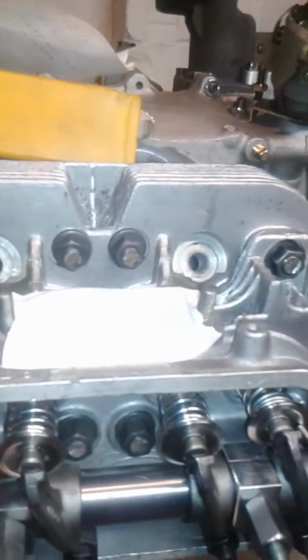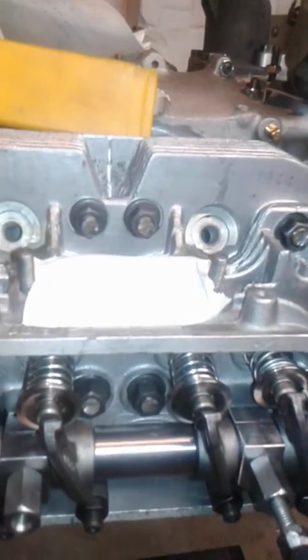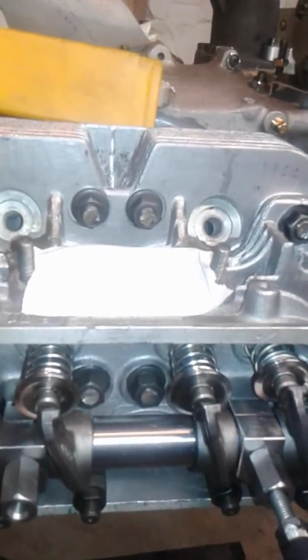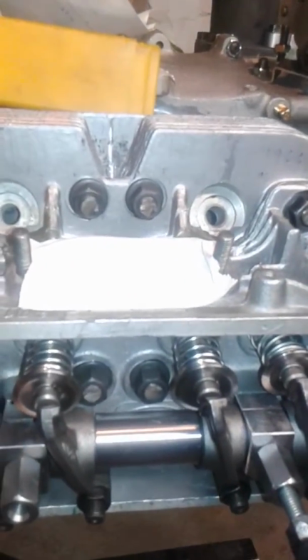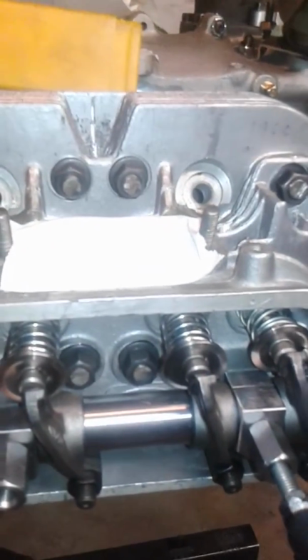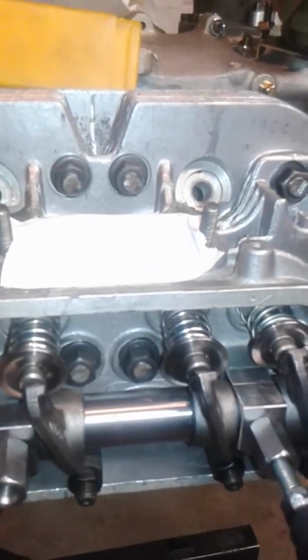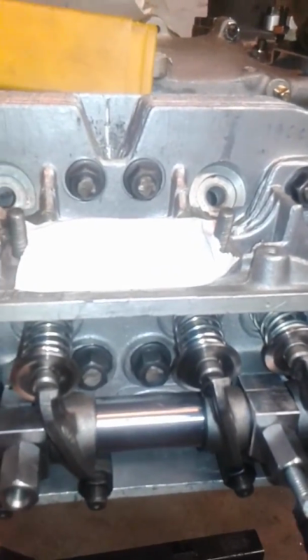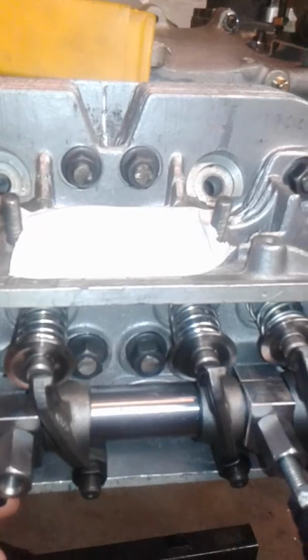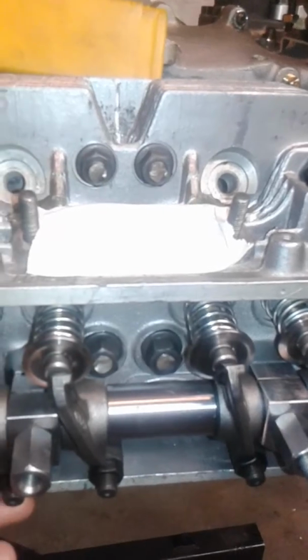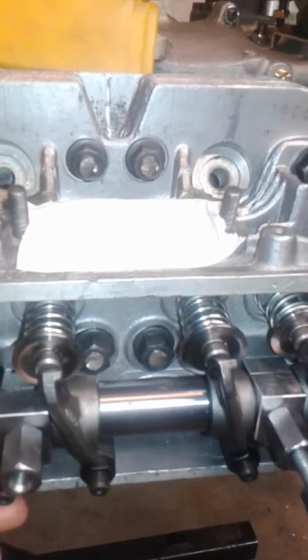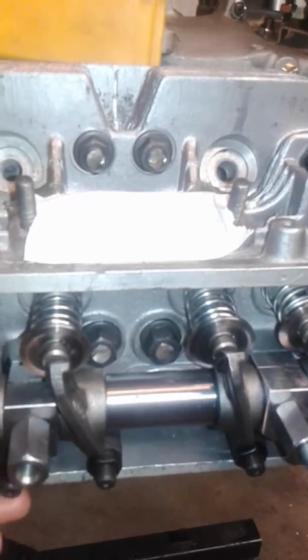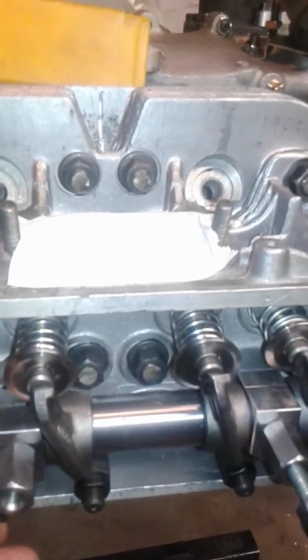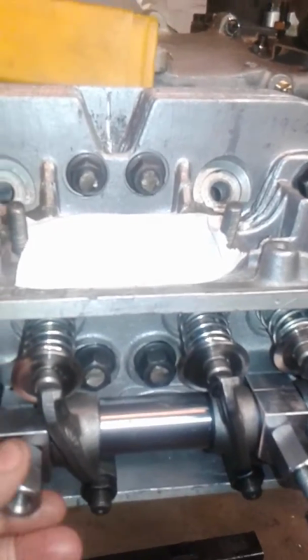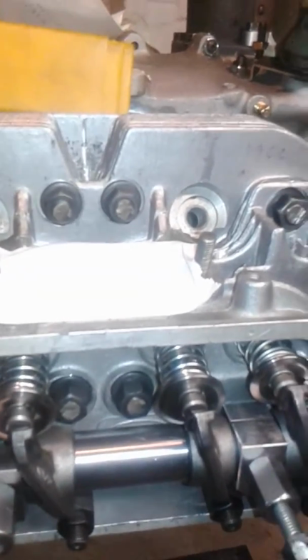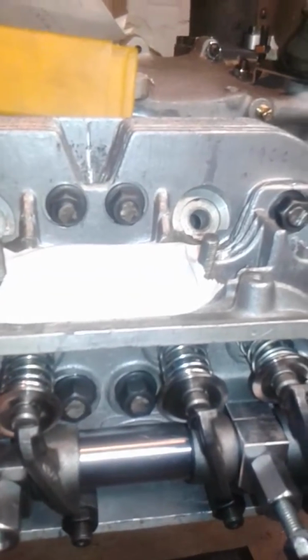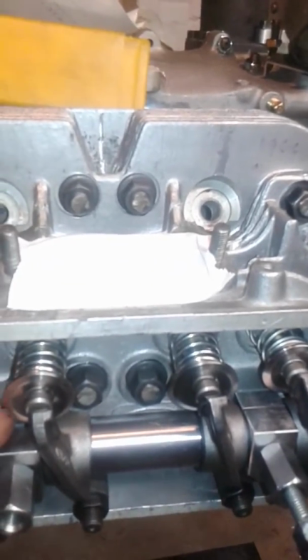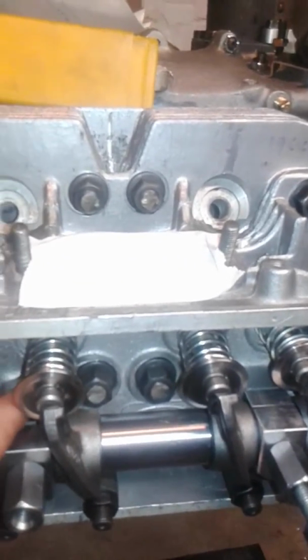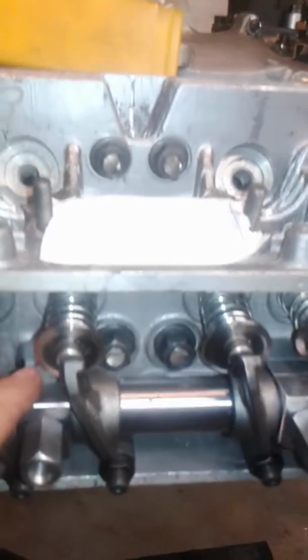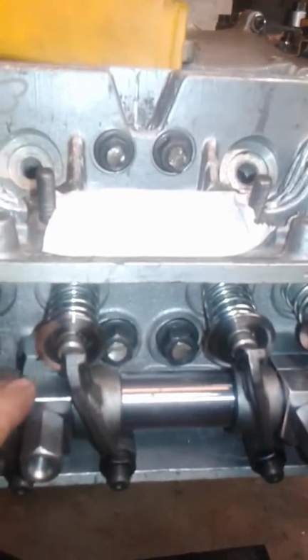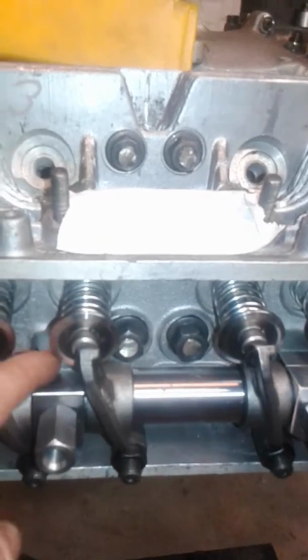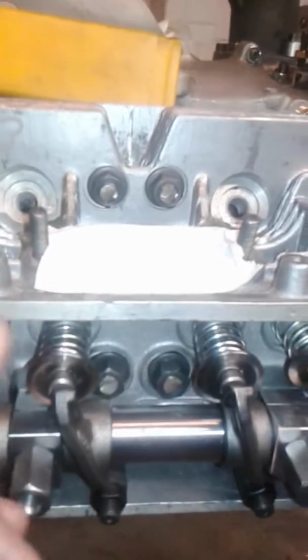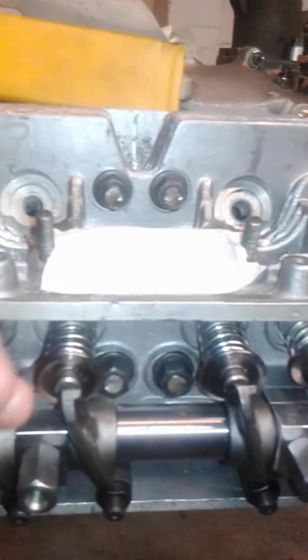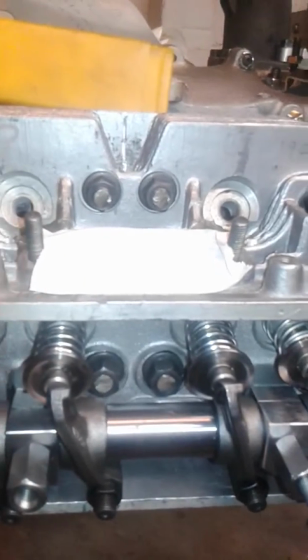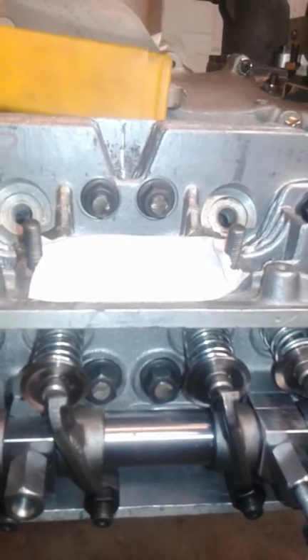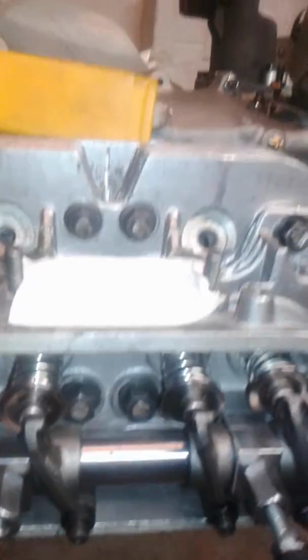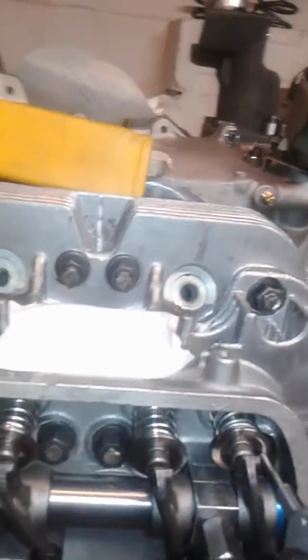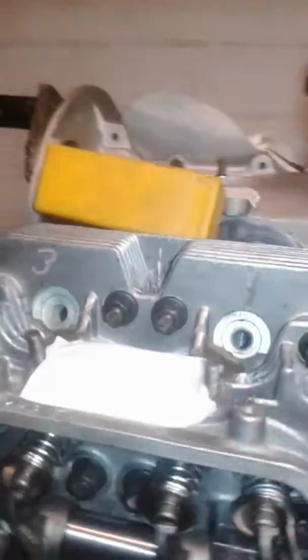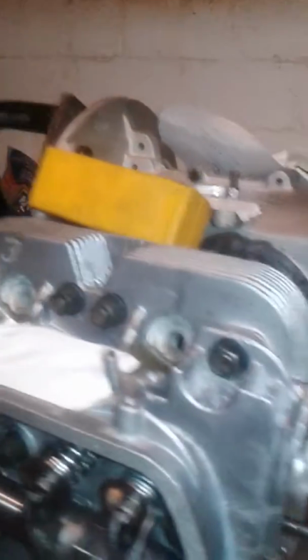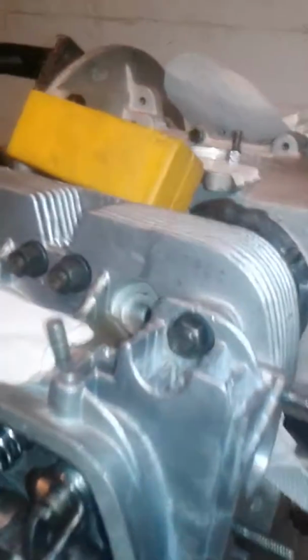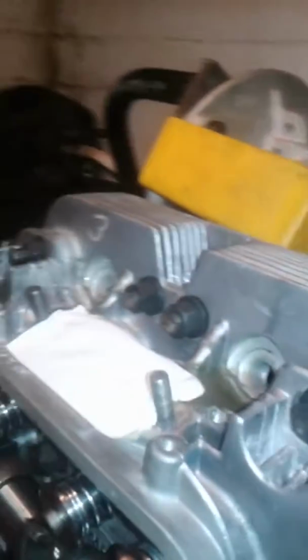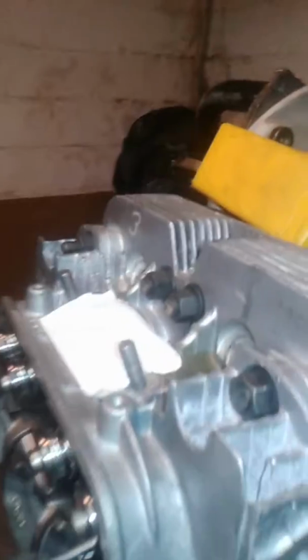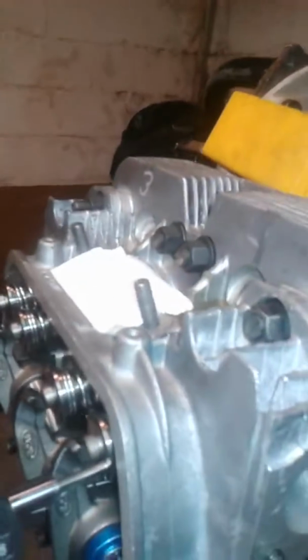Always check things before you put engines together. I've been working on this for a while and I had to make custom blocks to change the geometry, so I'm pretty satisfied with the results.